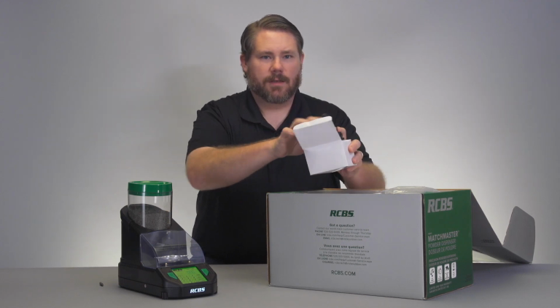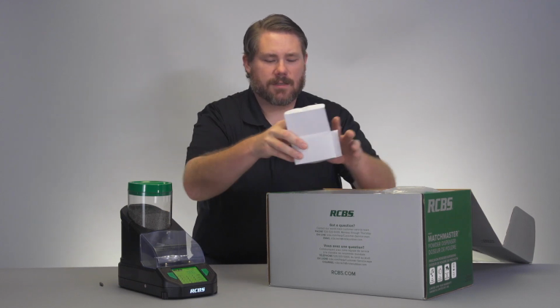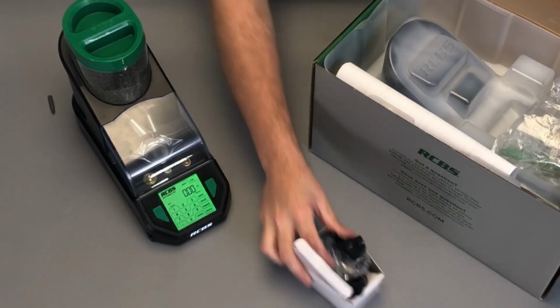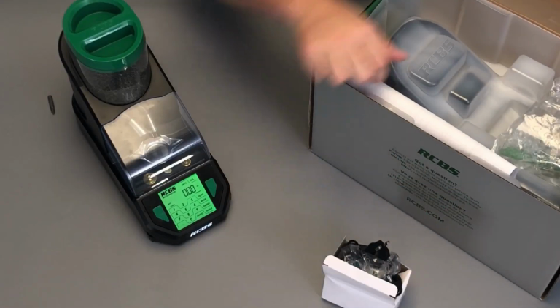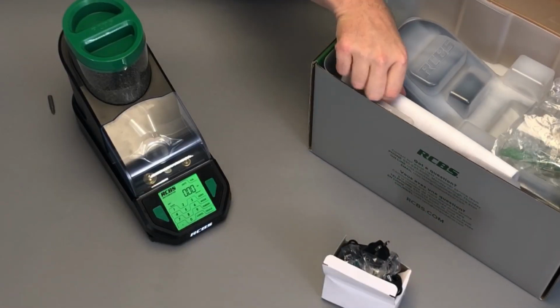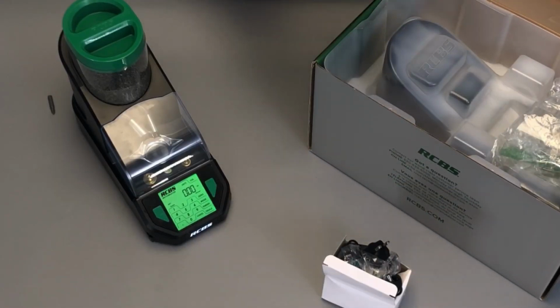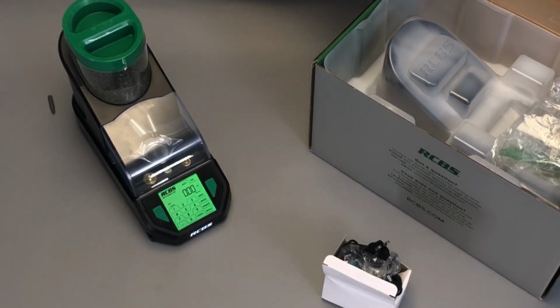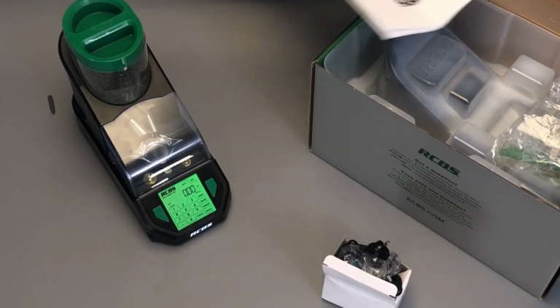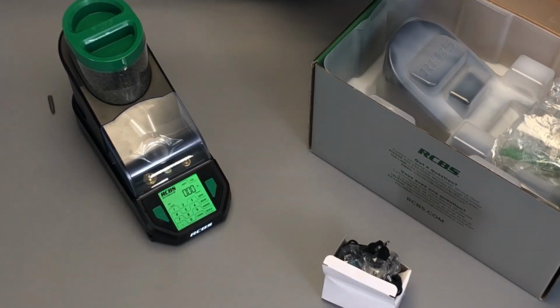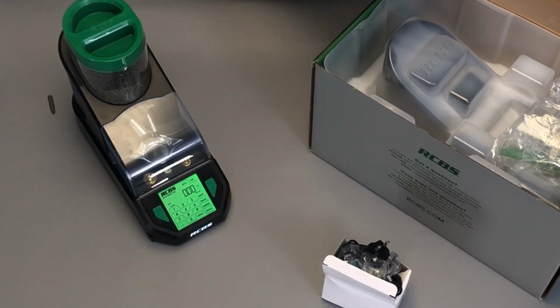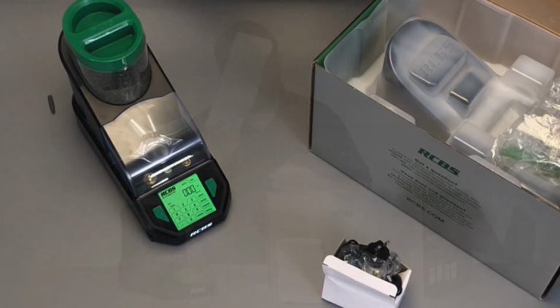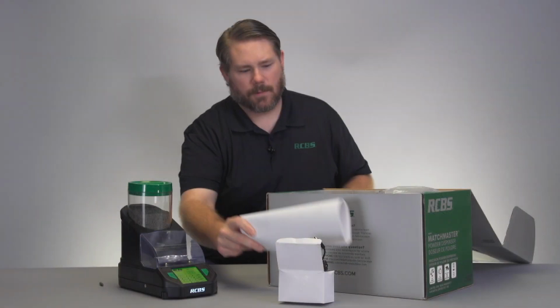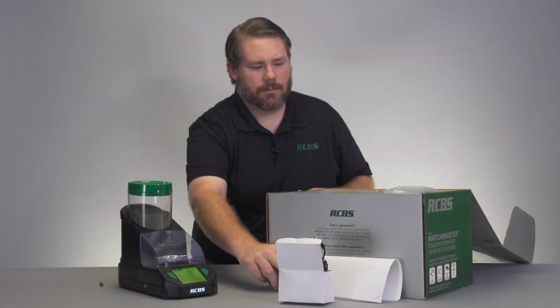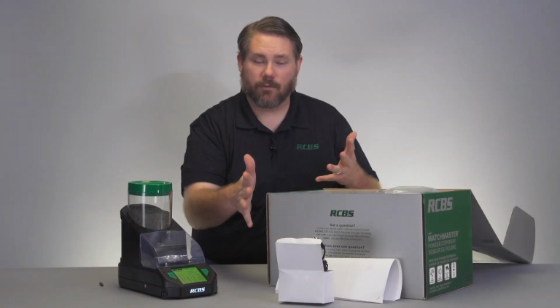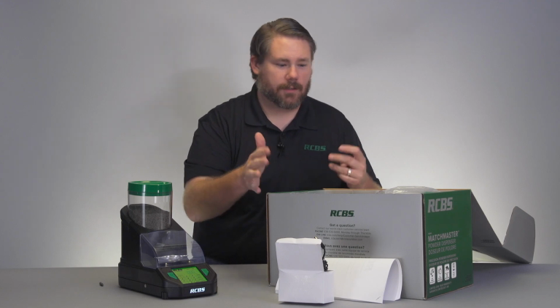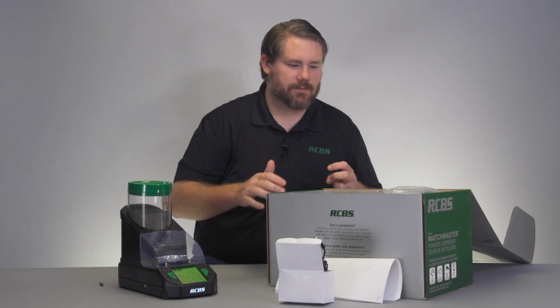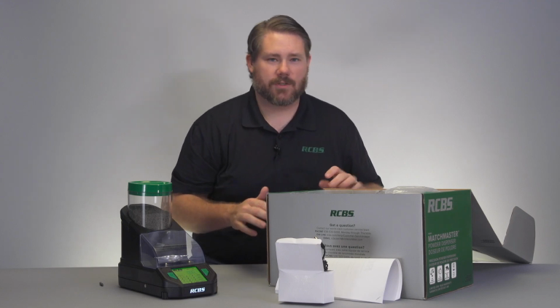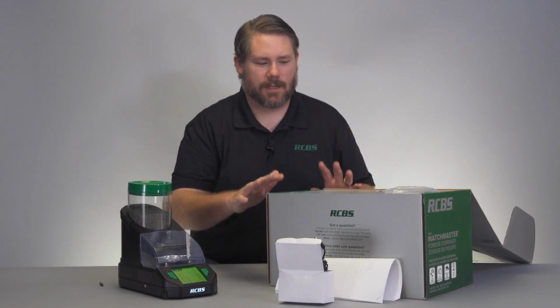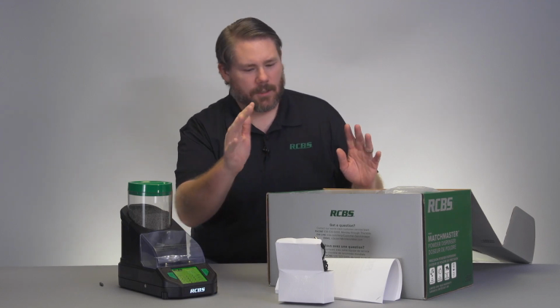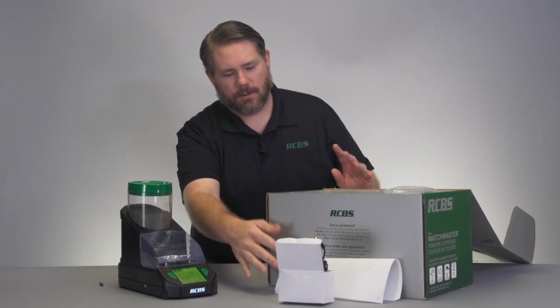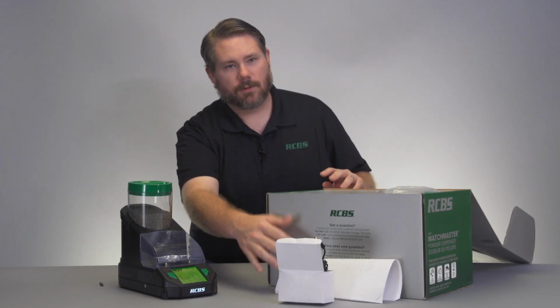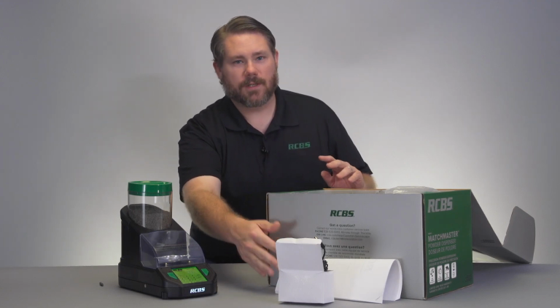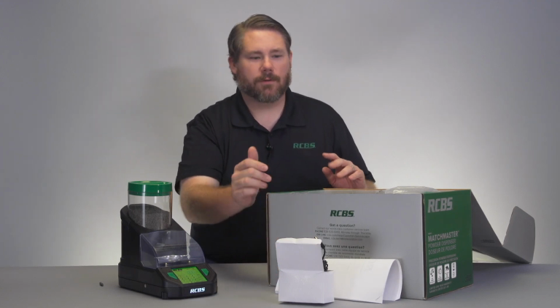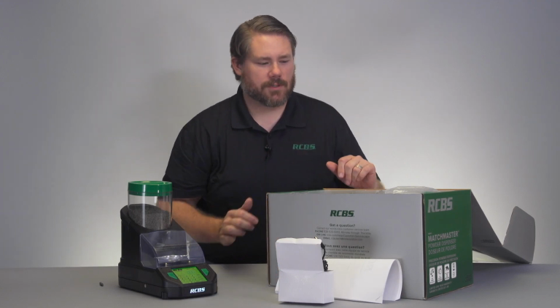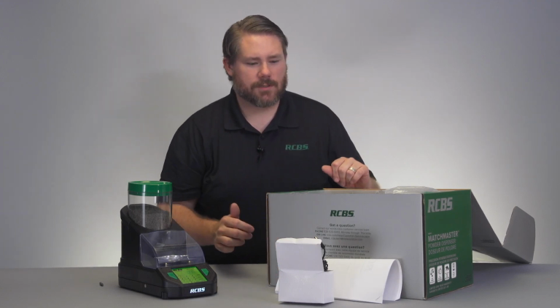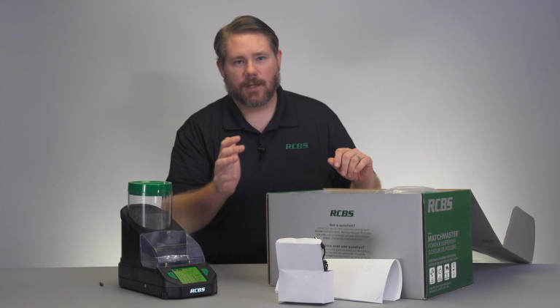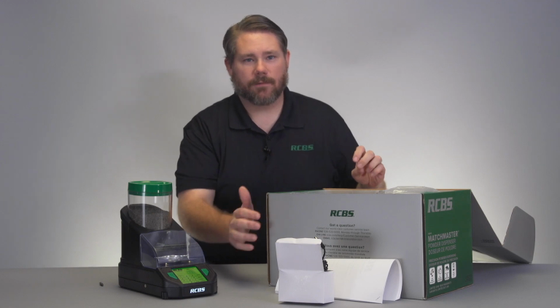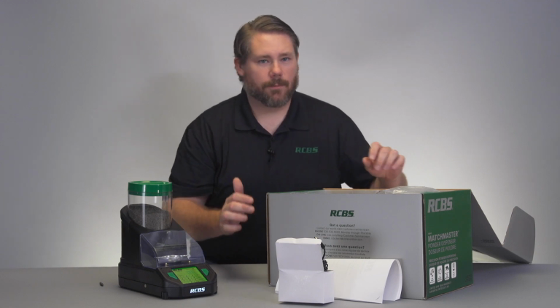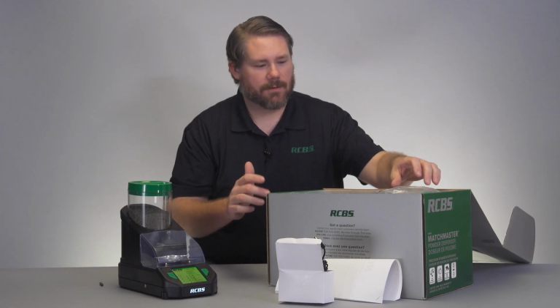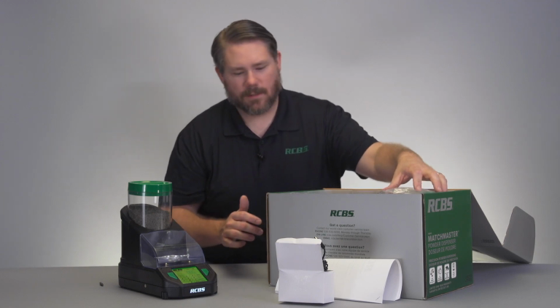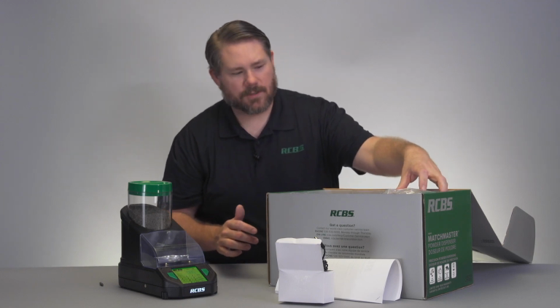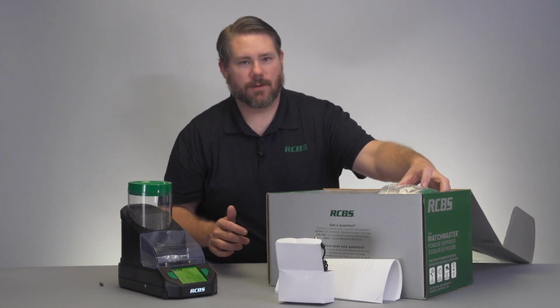Next we can pull out the instruction manual. Just a quick little manual, very useful information inside of it. So when you get your unit please read over those instructions — it'll cover almost every single question that you have.